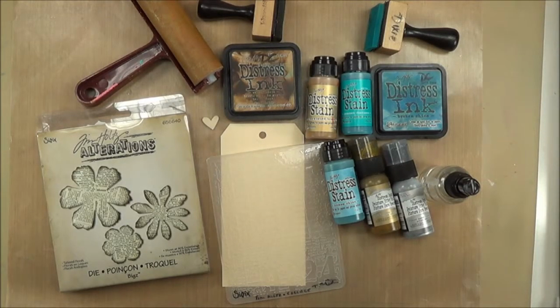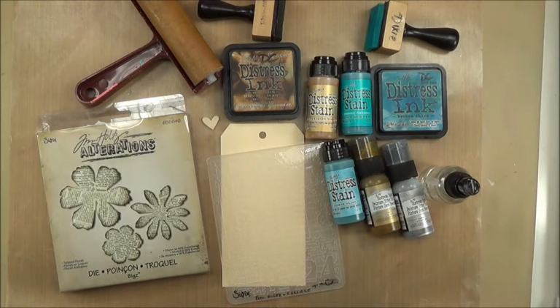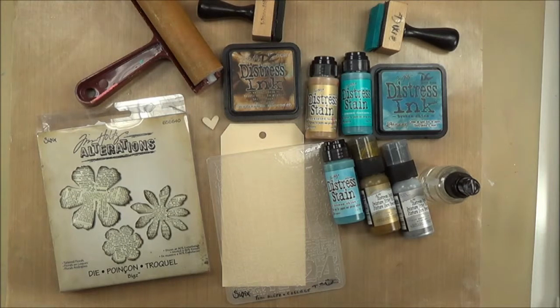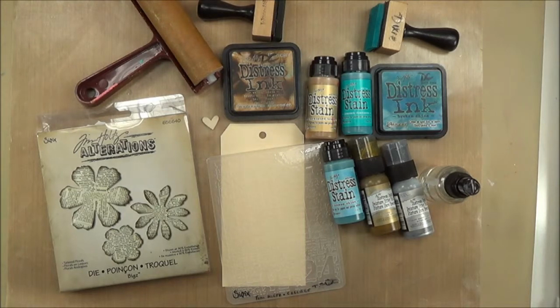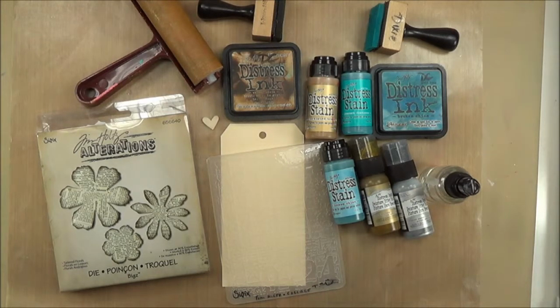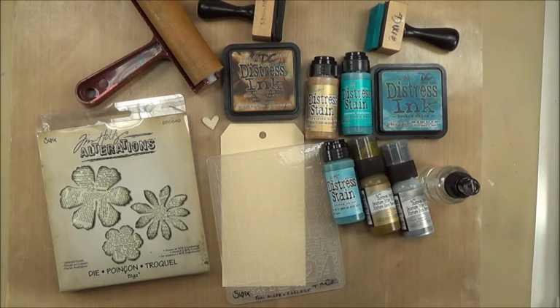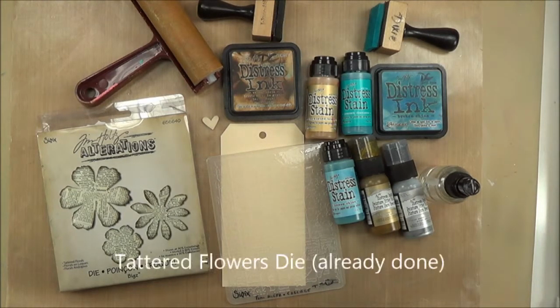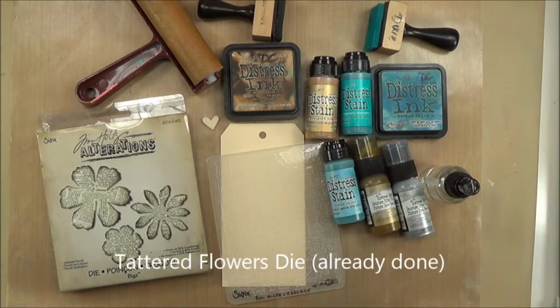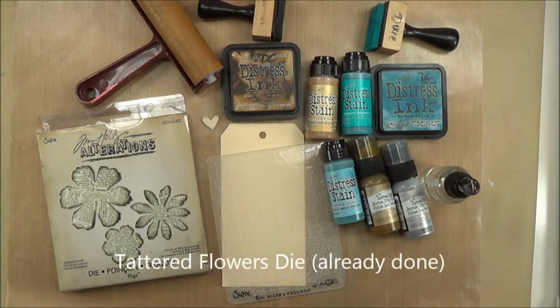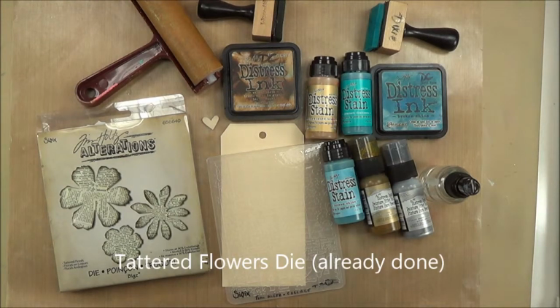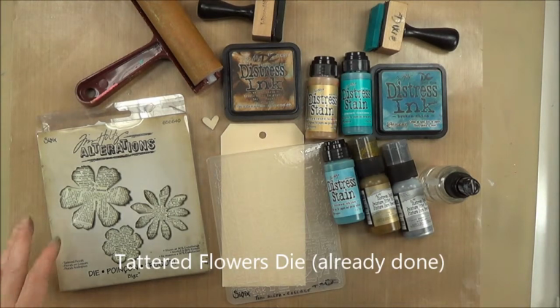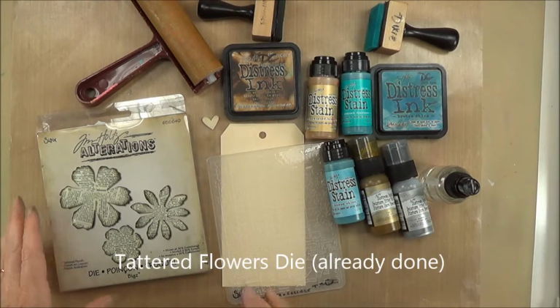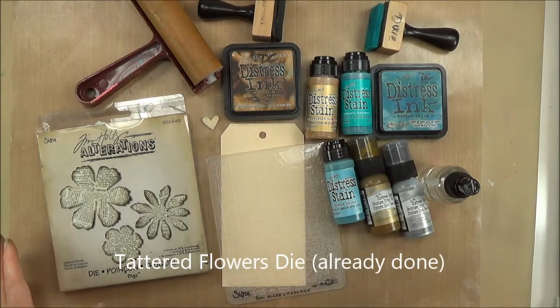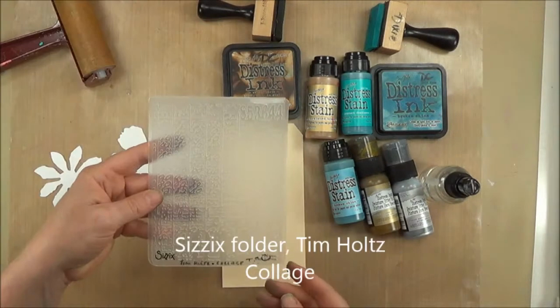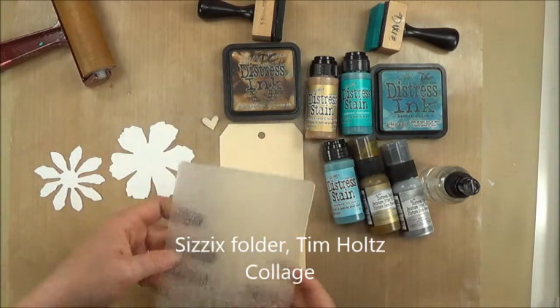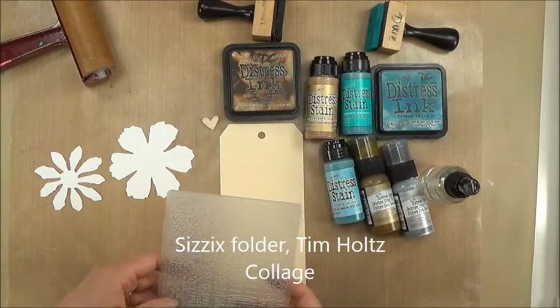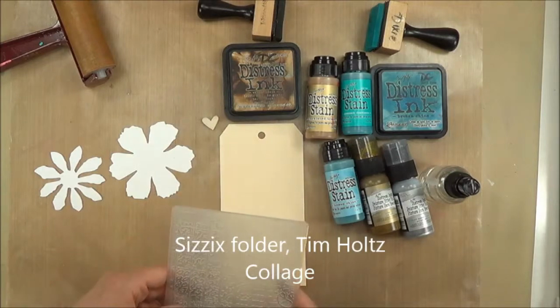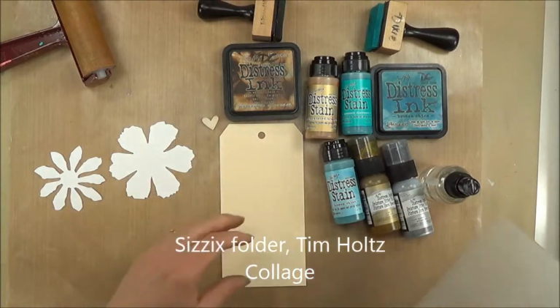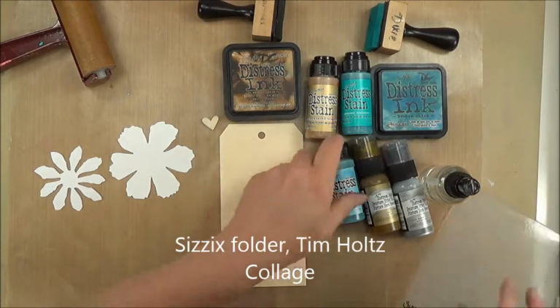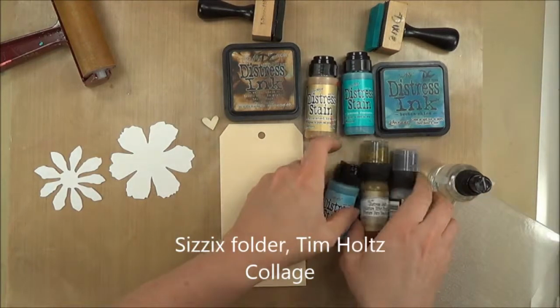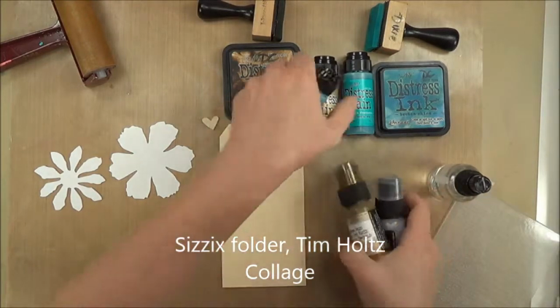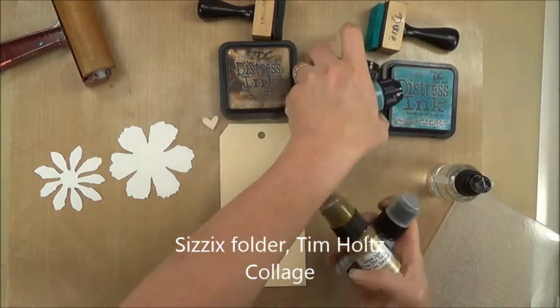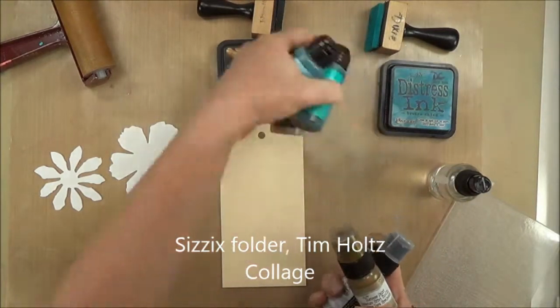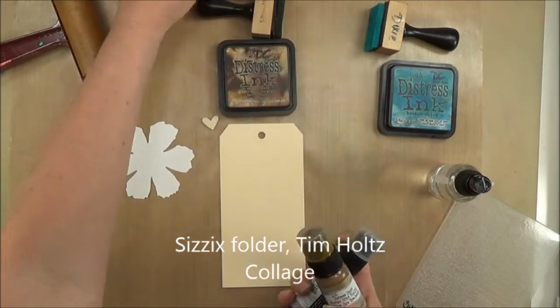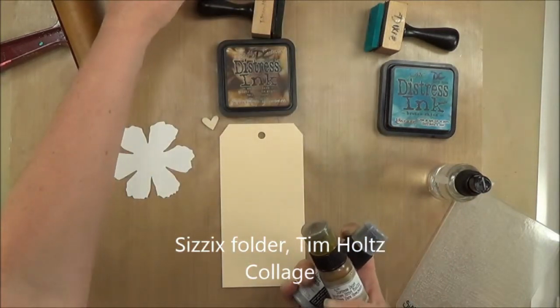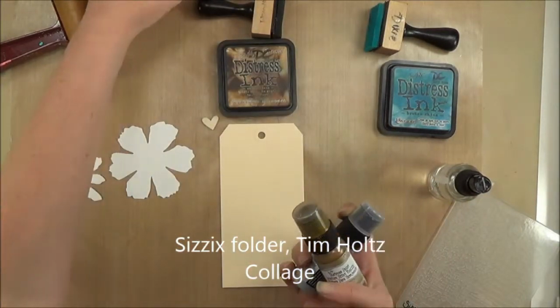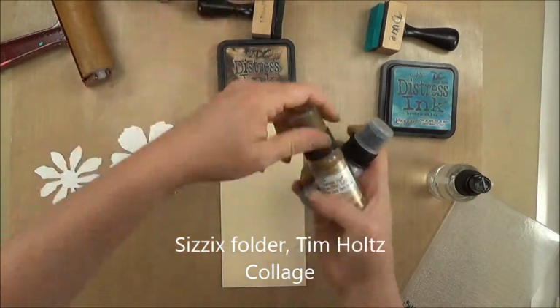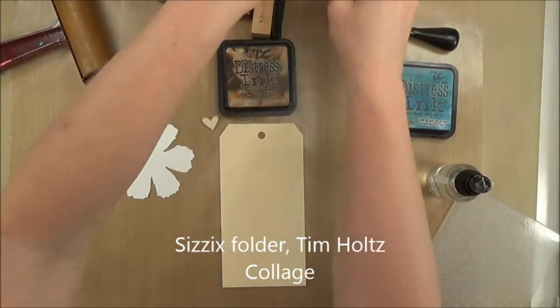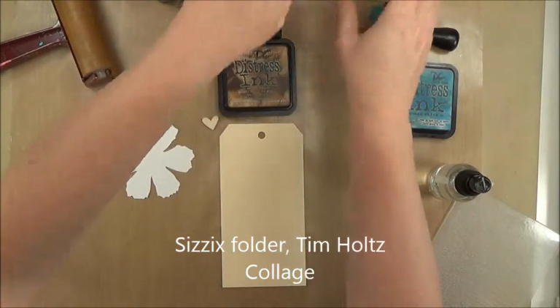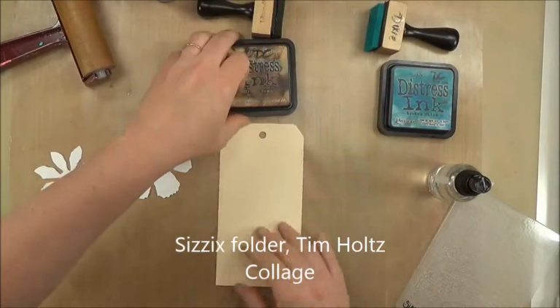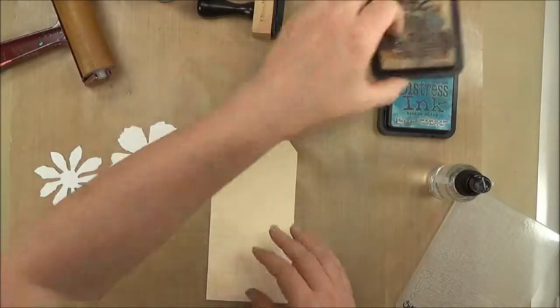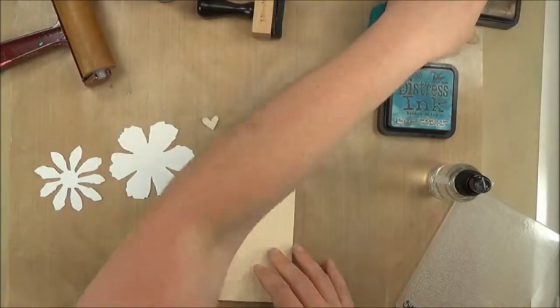Here's my mess of tools. You can see that I'm going to start out with that Tattered Flowers die — I've already cut it. And here is the Sizzix folder by Tim Holtz called Collage that I'm going to use to dry emboss this tag.